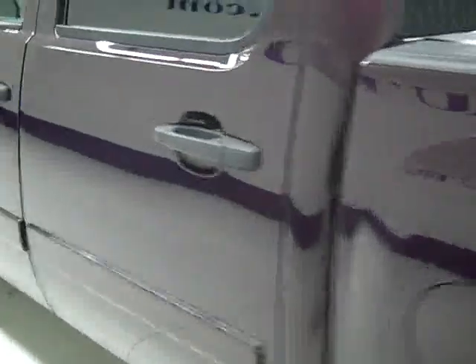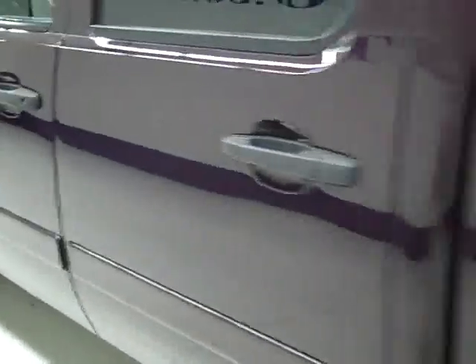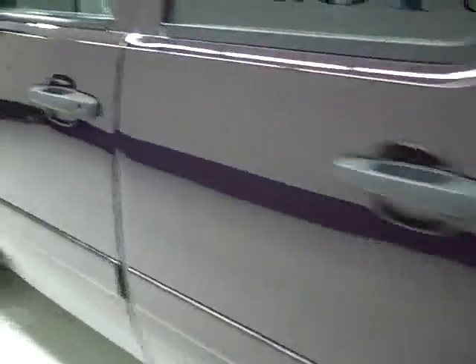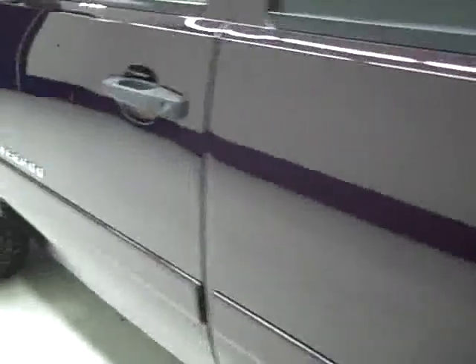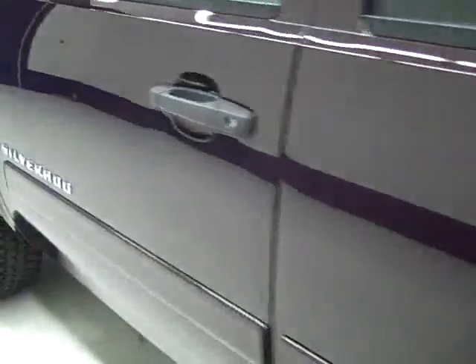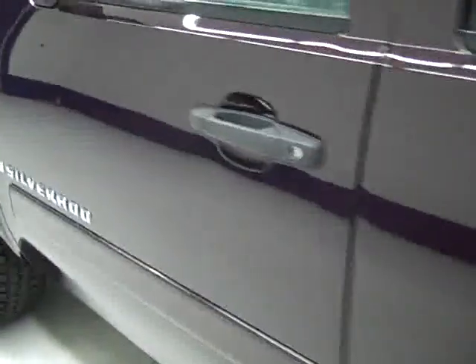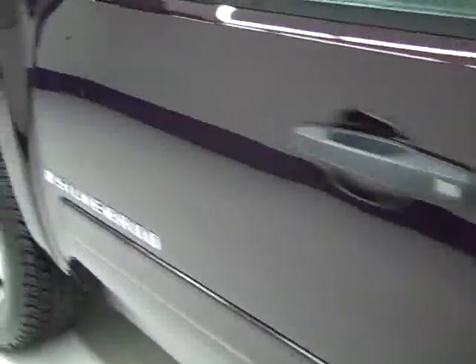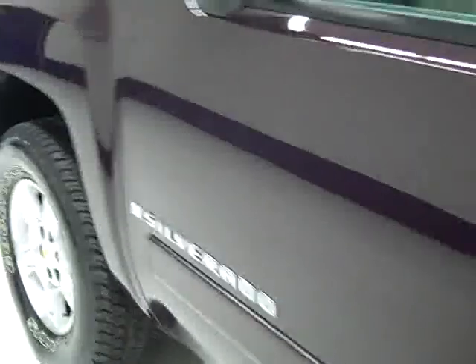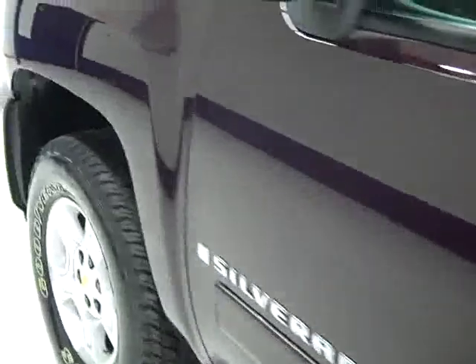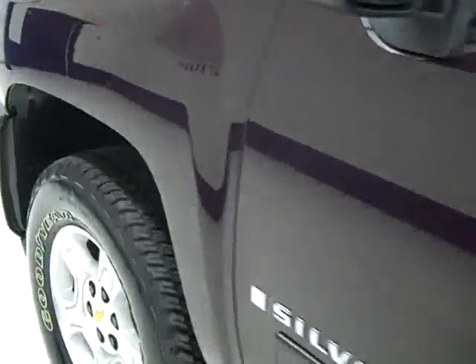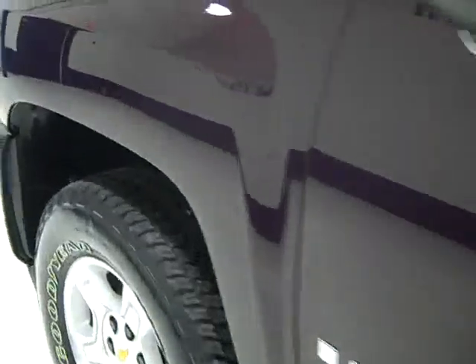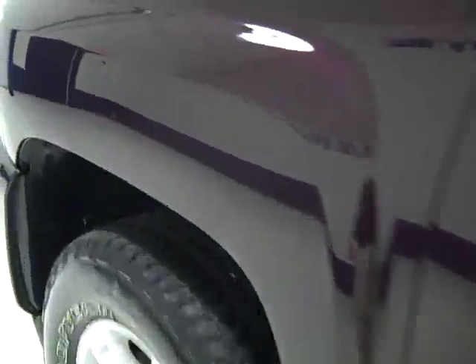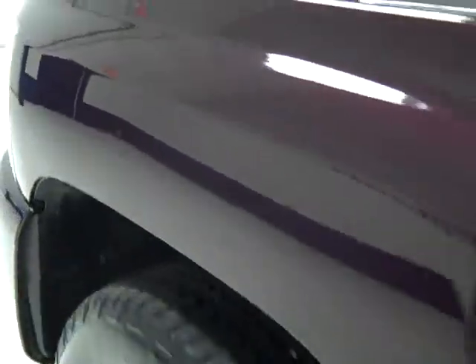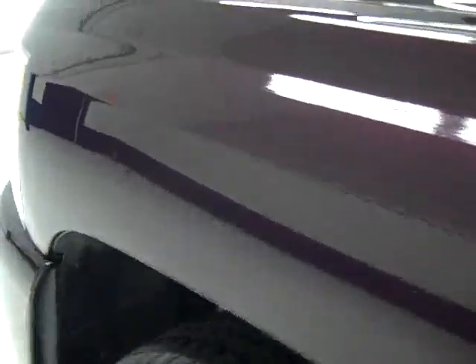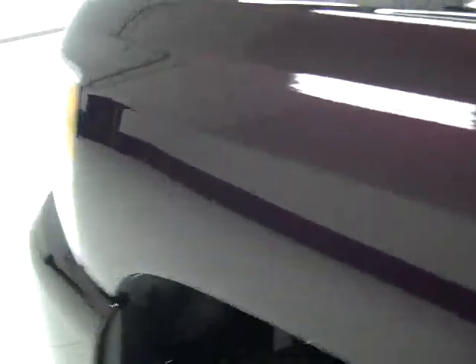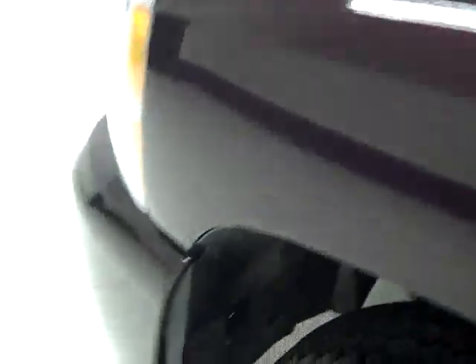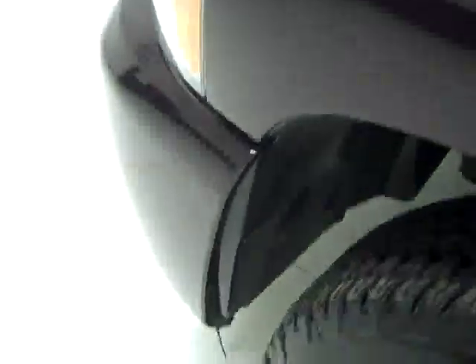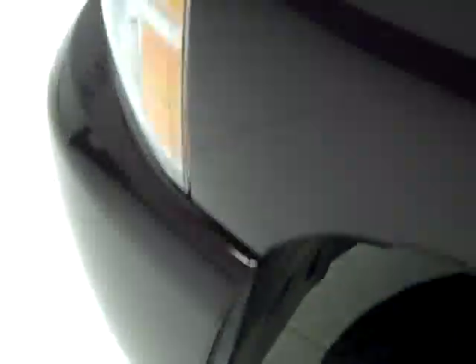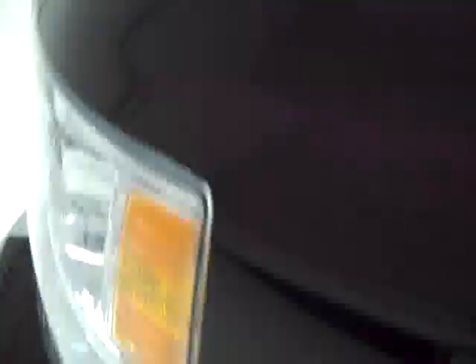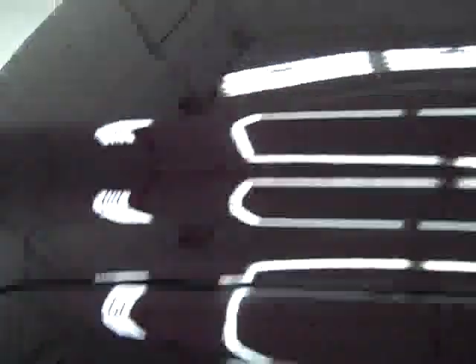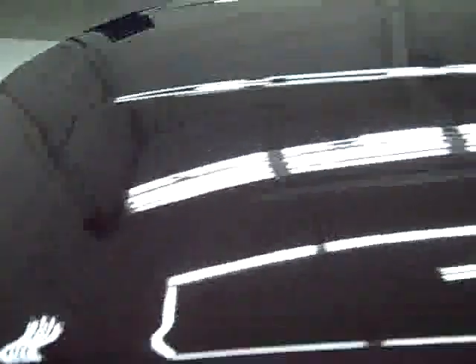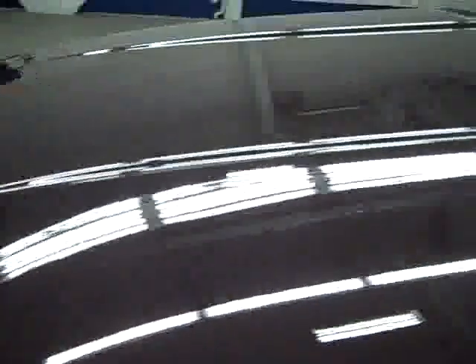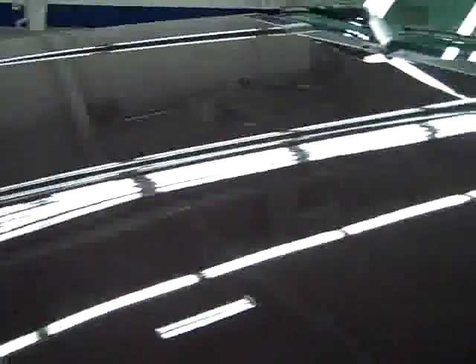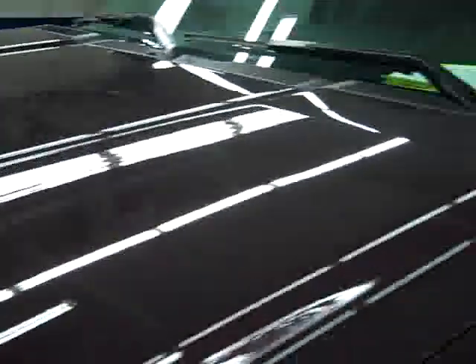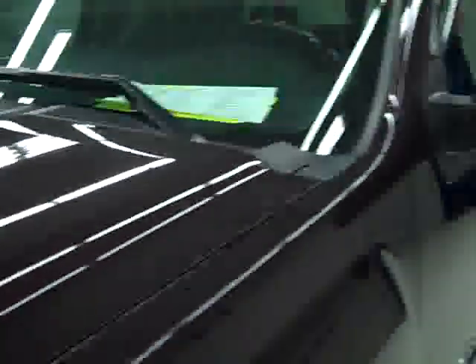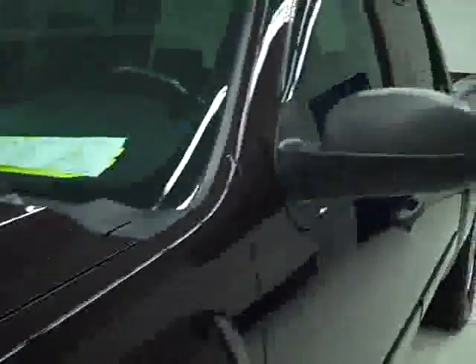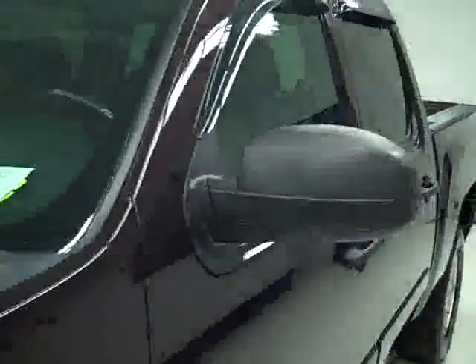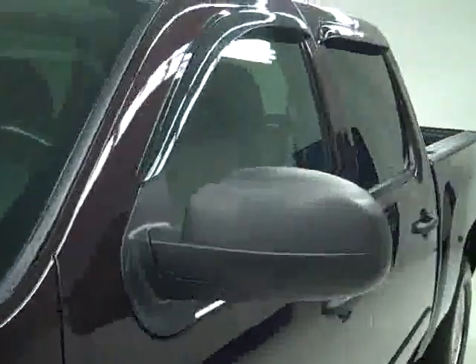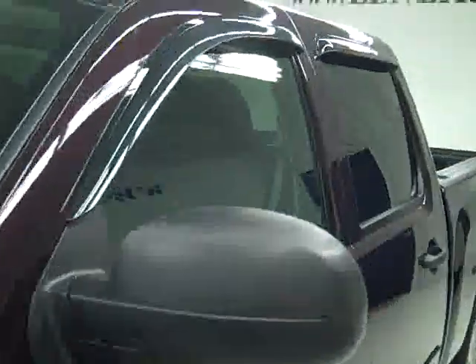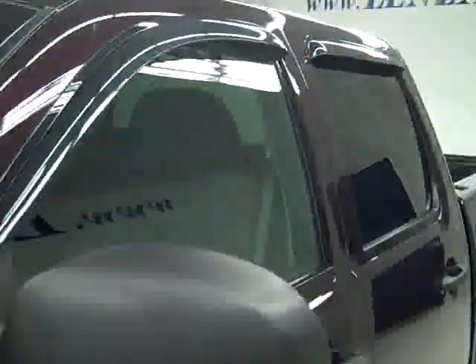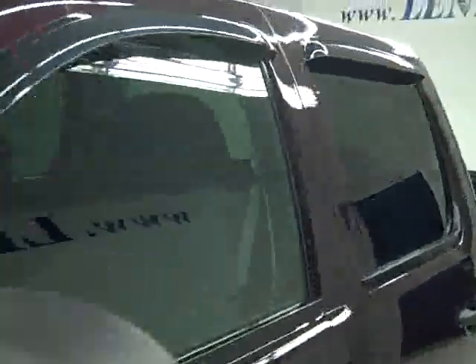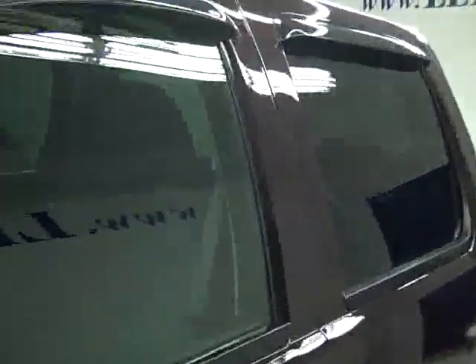Down this side again, it's very clean, shiny paint — no dents or scratches here either. The hood looks good too. Let's take a look inside.